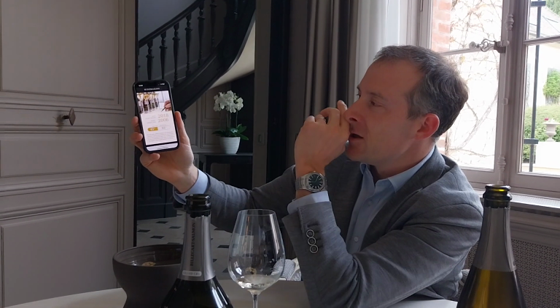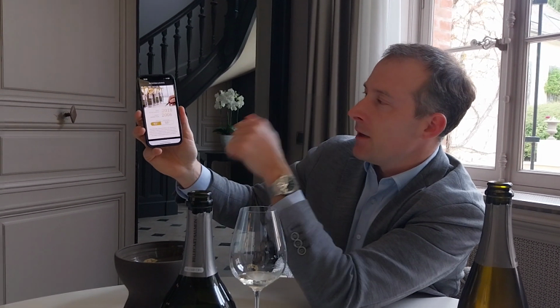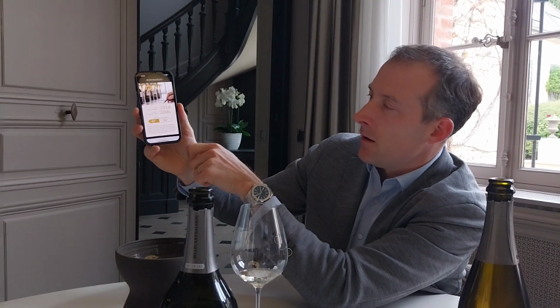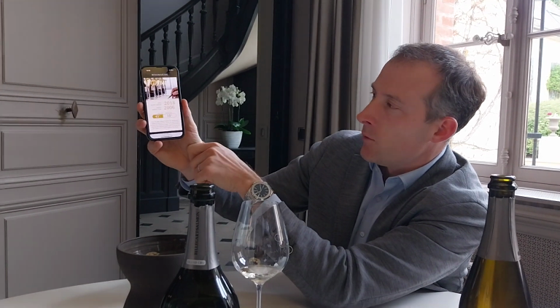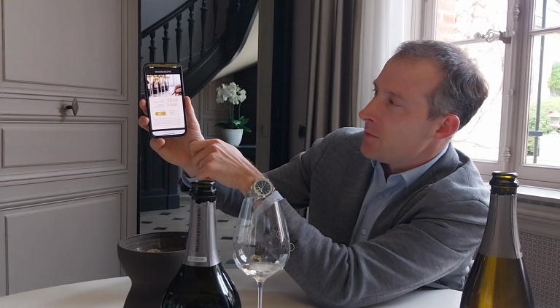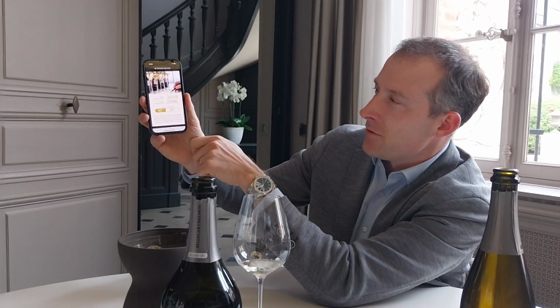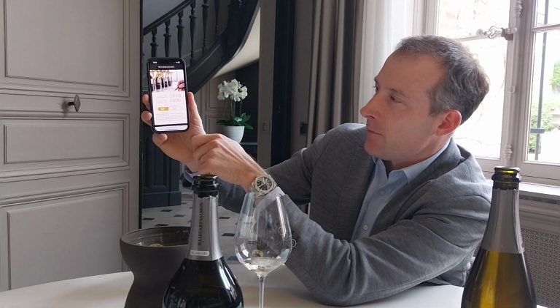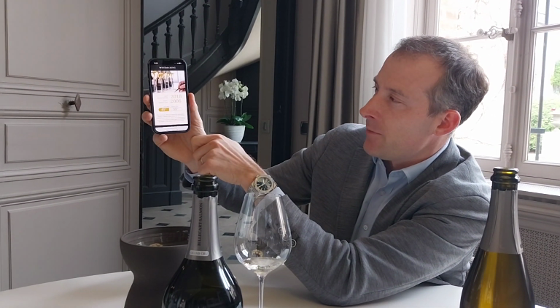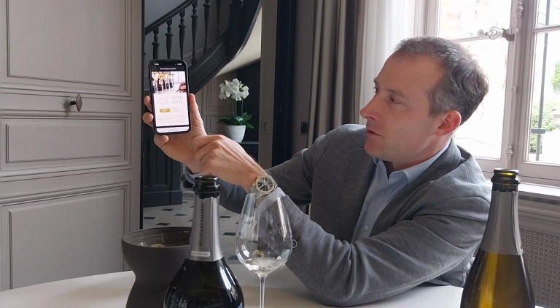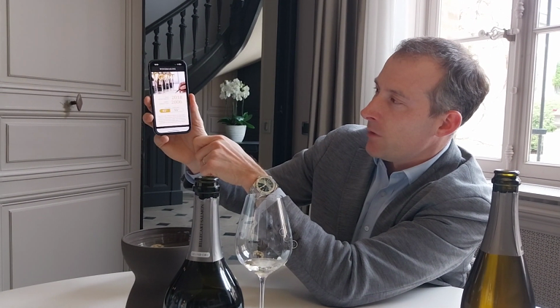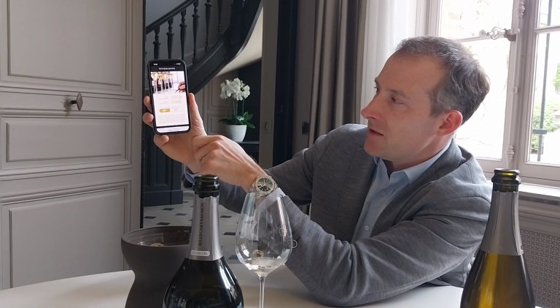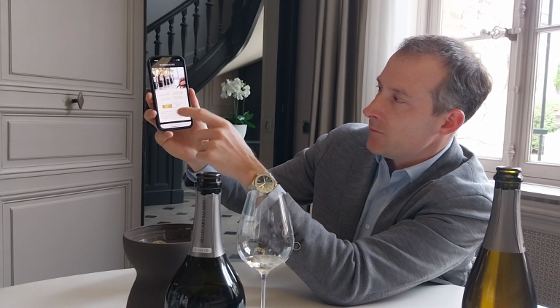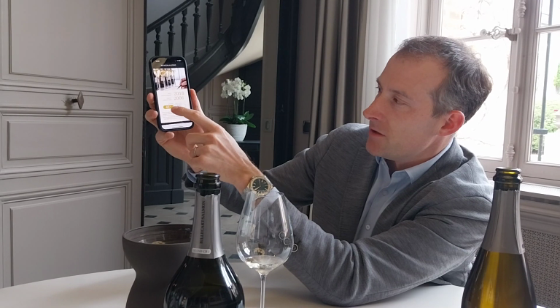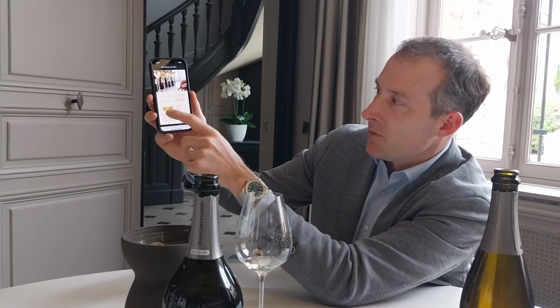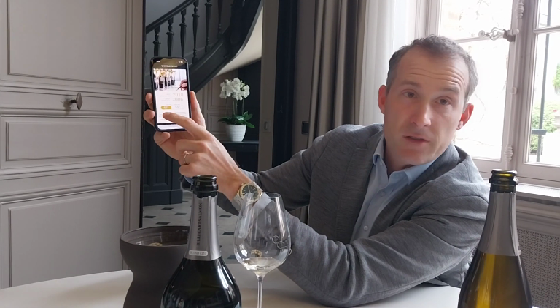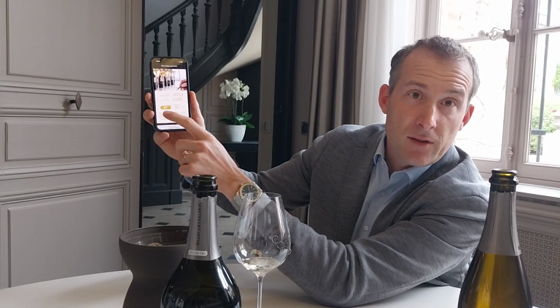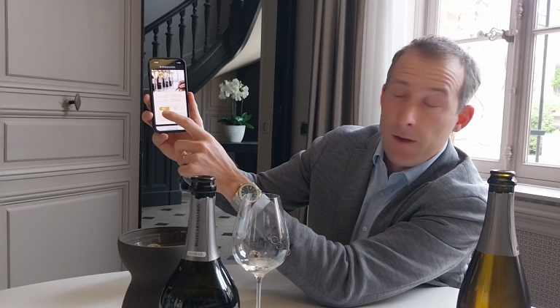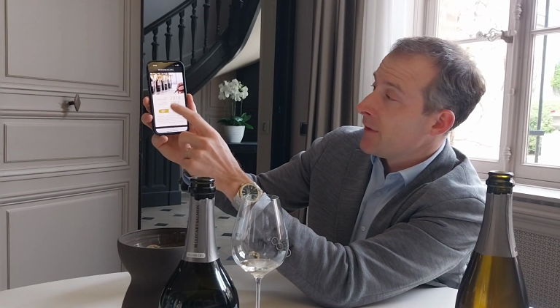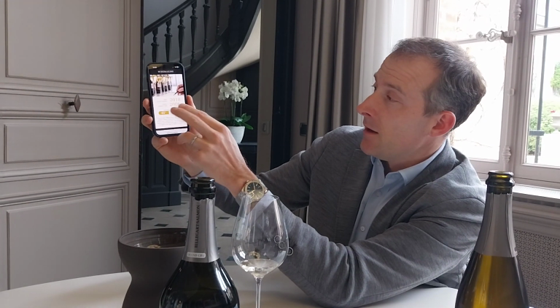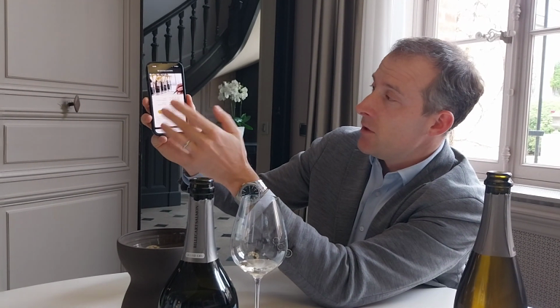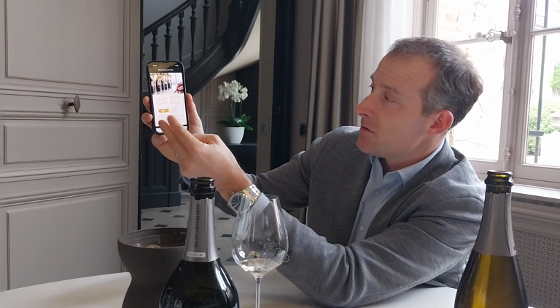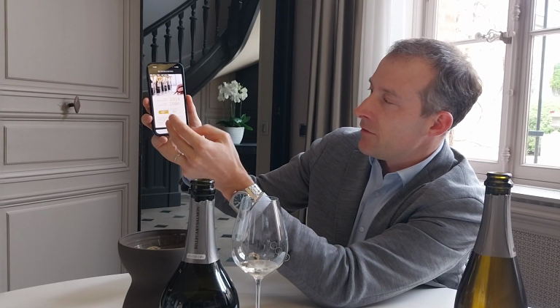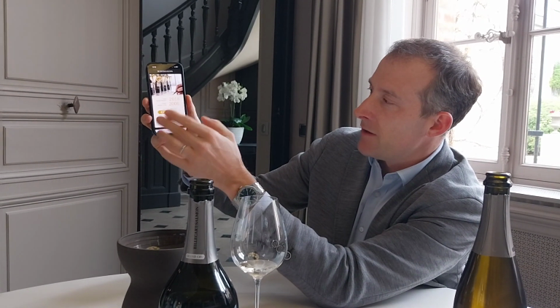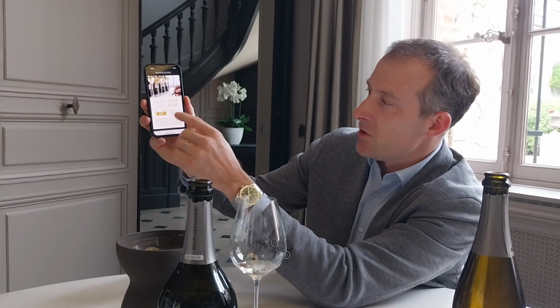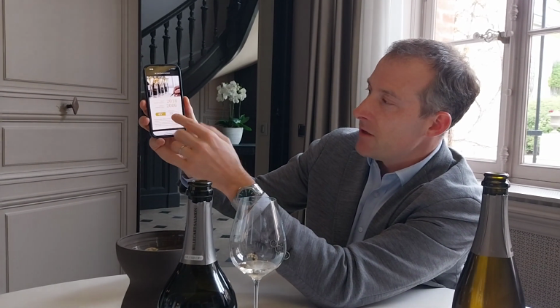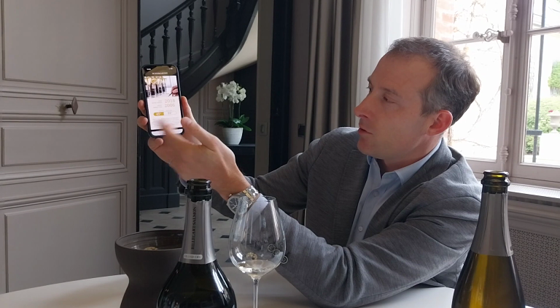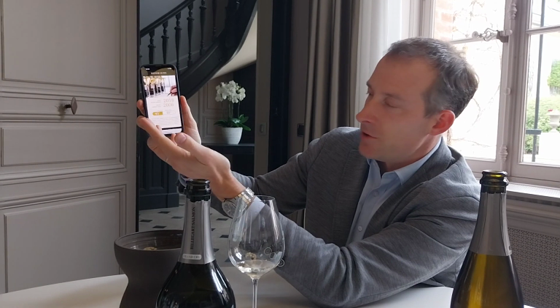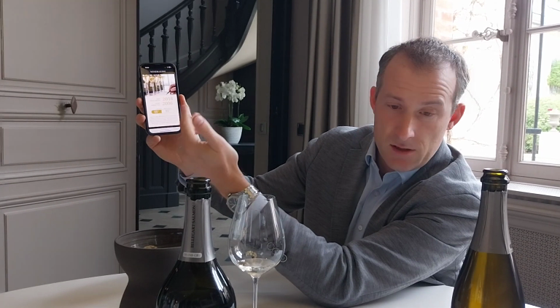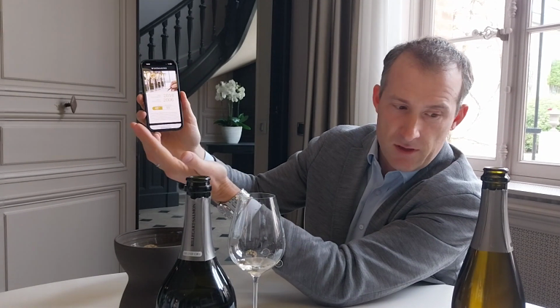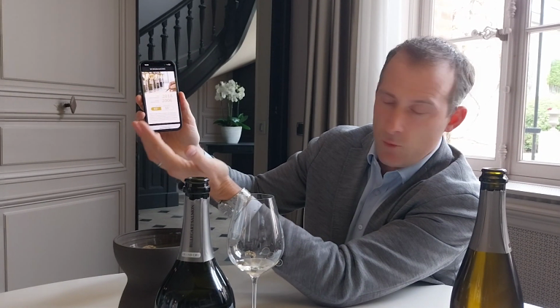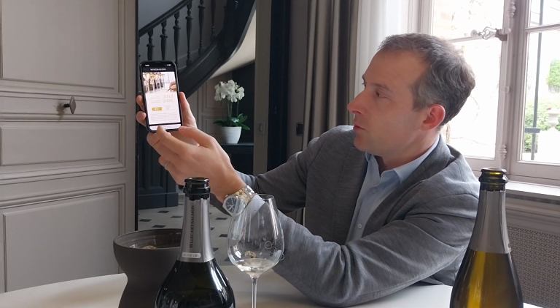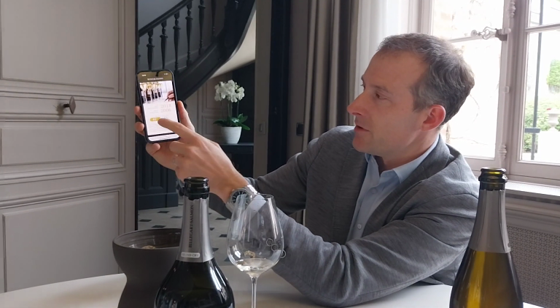Right now we're shipping, and will be shipping for several months, the base wine from 2018, which is 45% of the wine. Then we use a variety of reserve wines for the majority — that's the reason why it's called Brut Réserve.